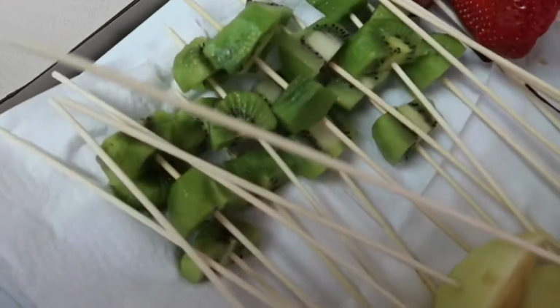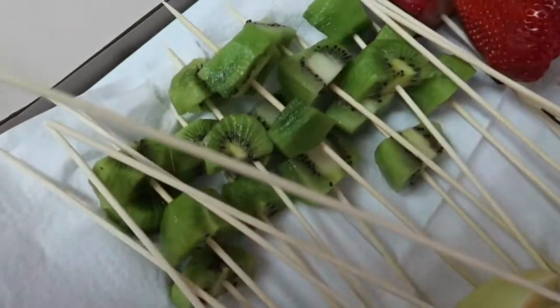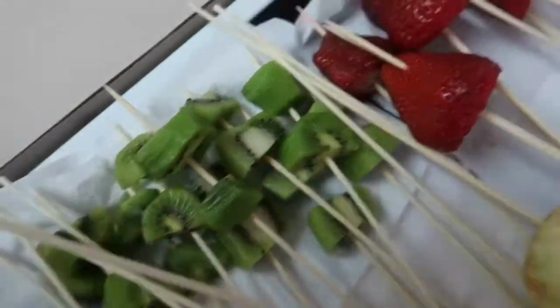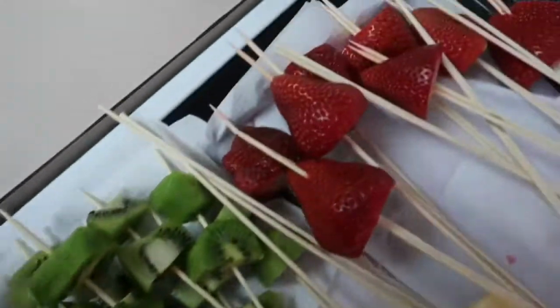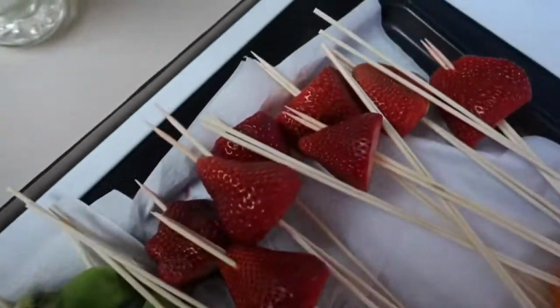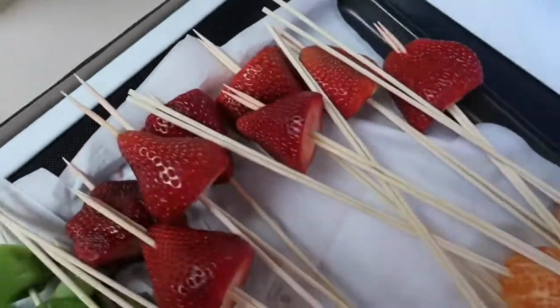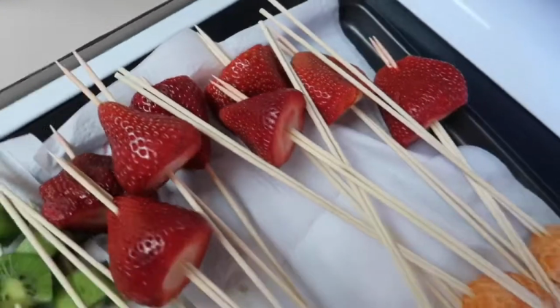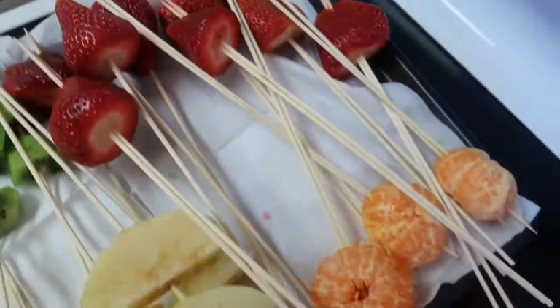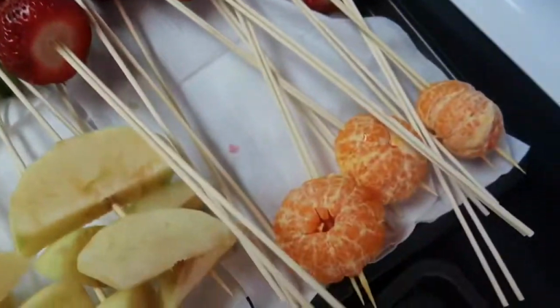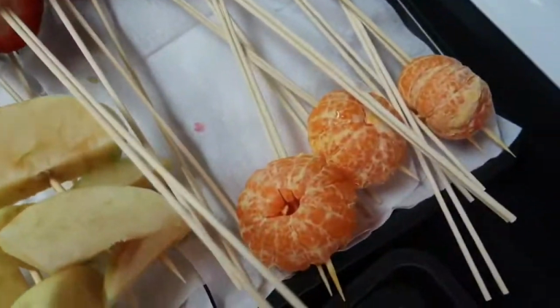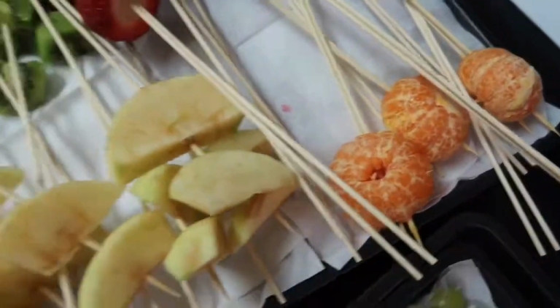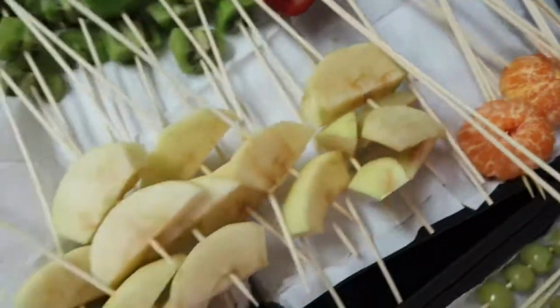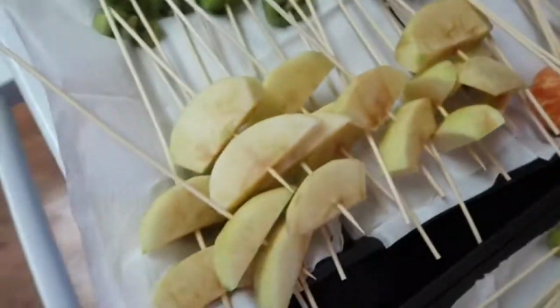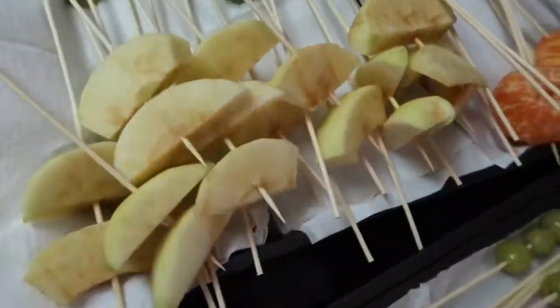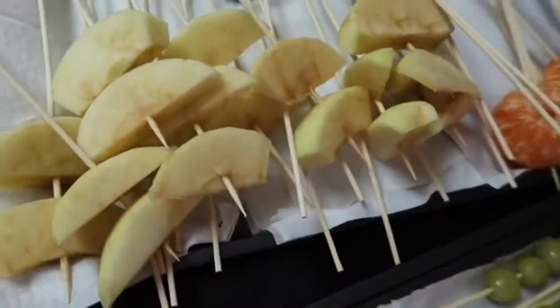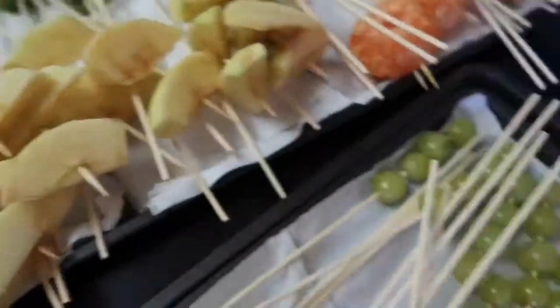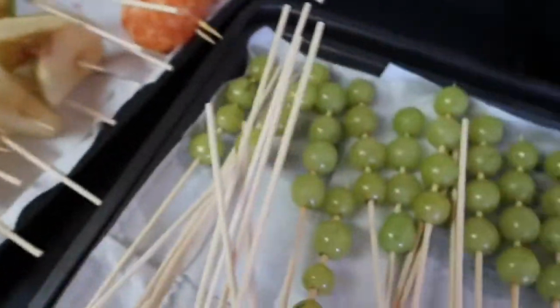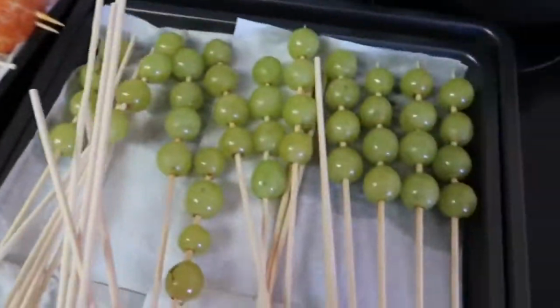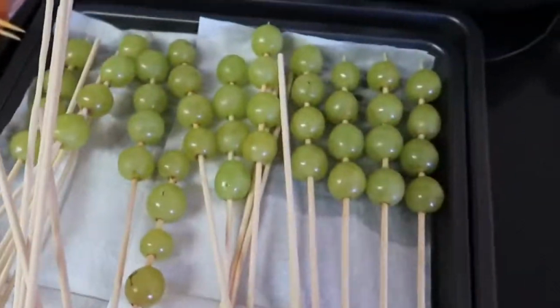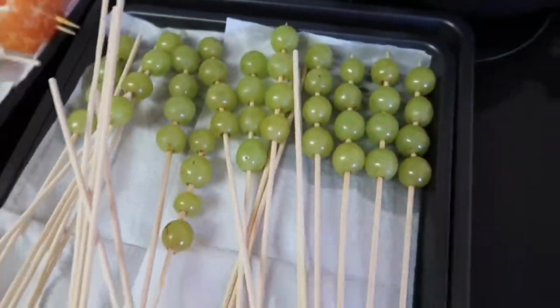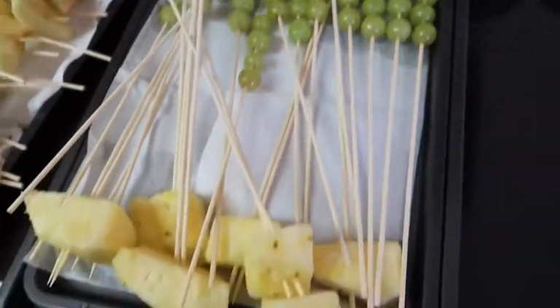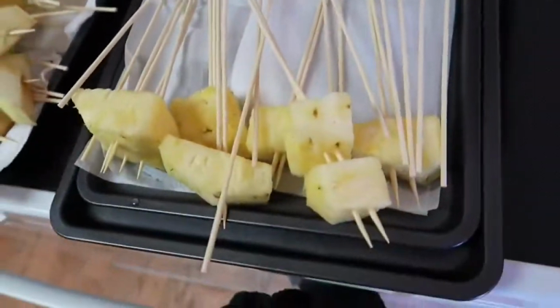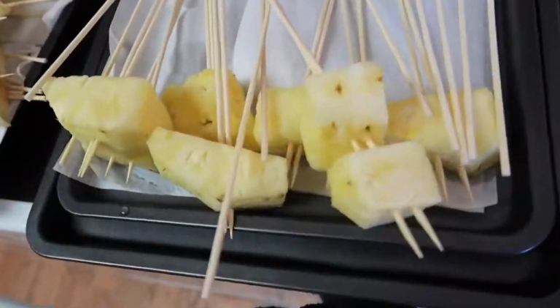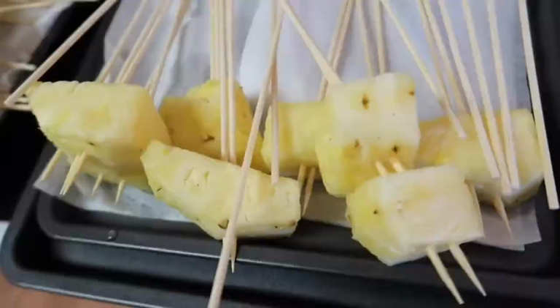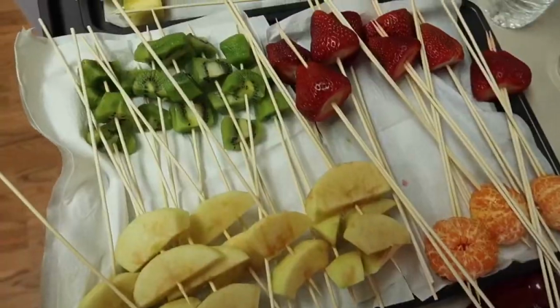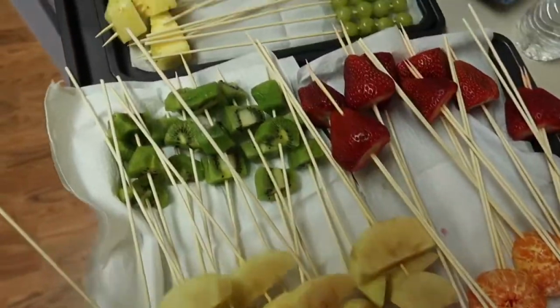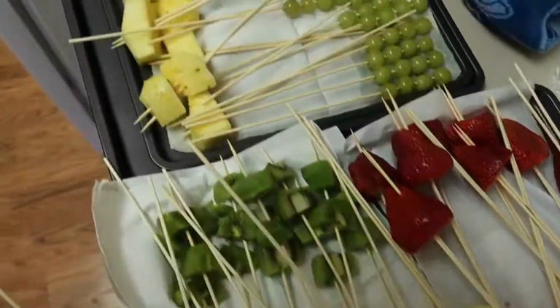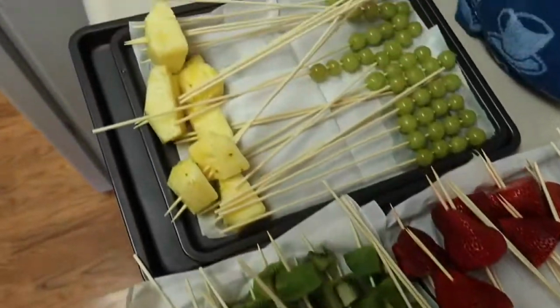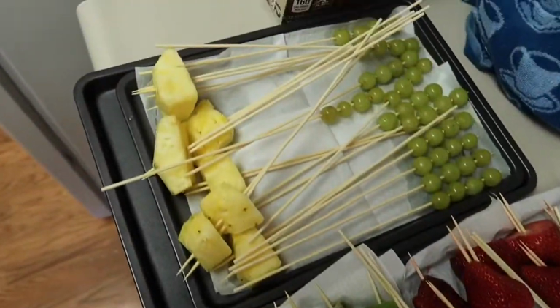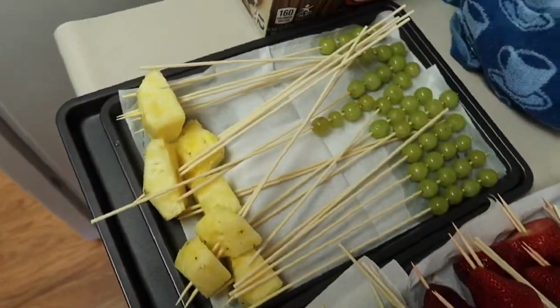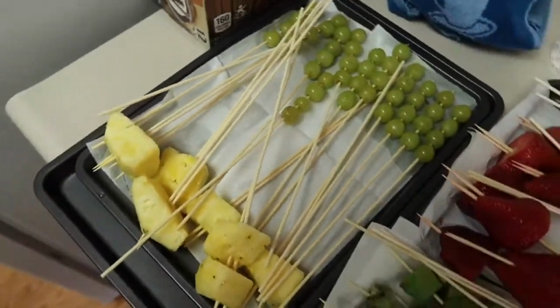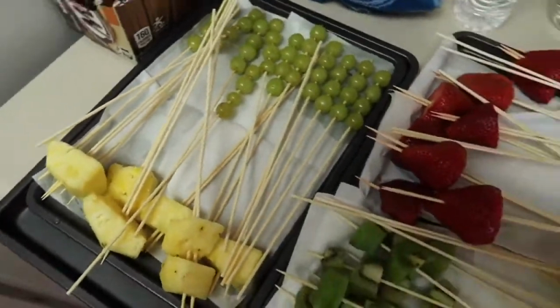We had a fruit party, so we got all kinds of fruit. You're going to put it on skewers, and you got to make sure that the fruit is dry on the skewers.